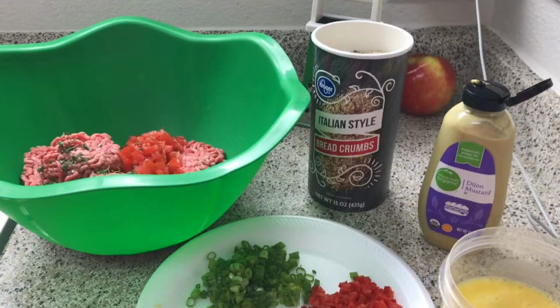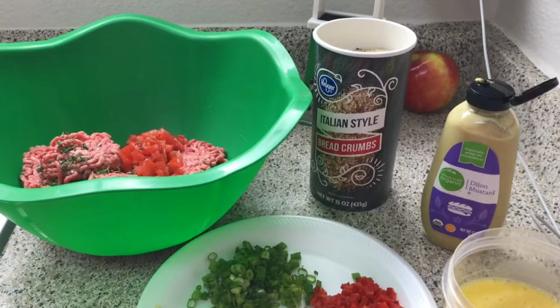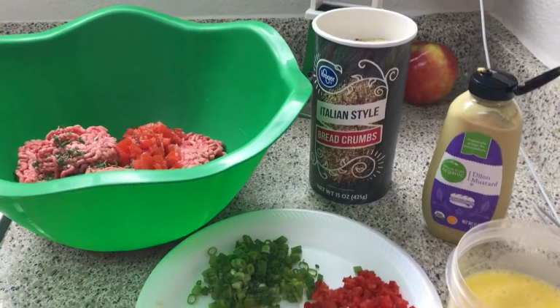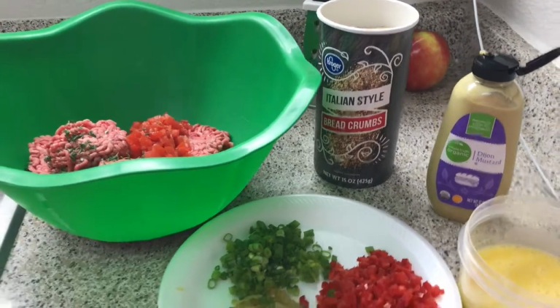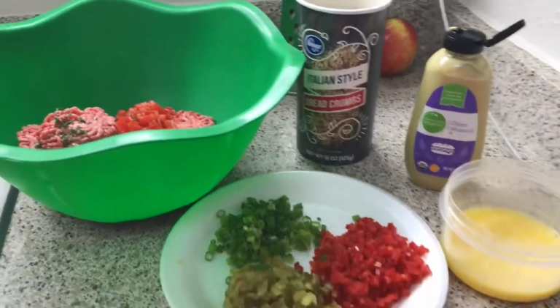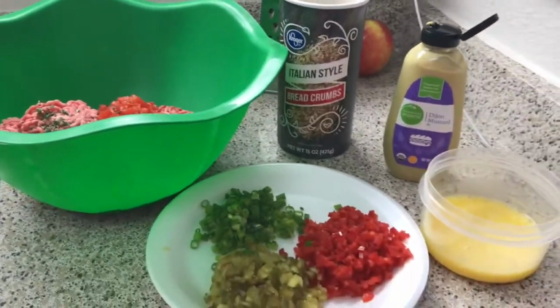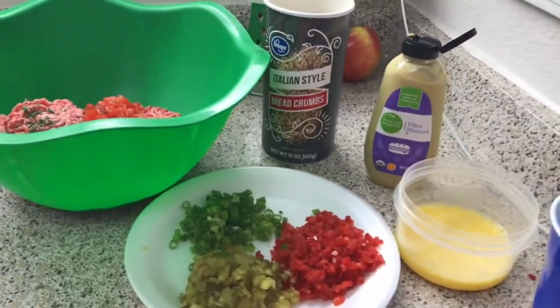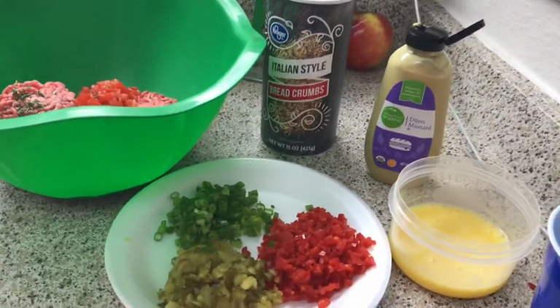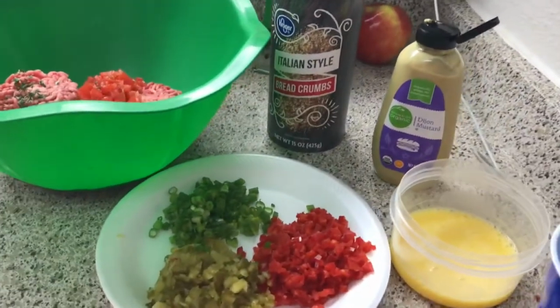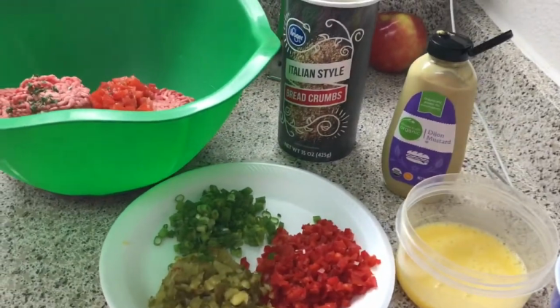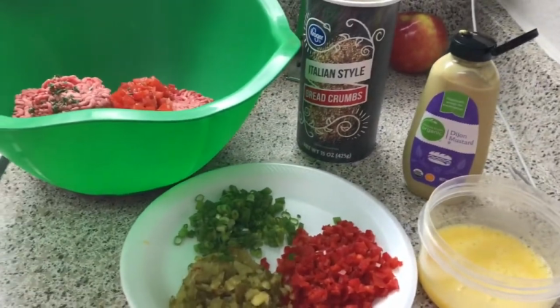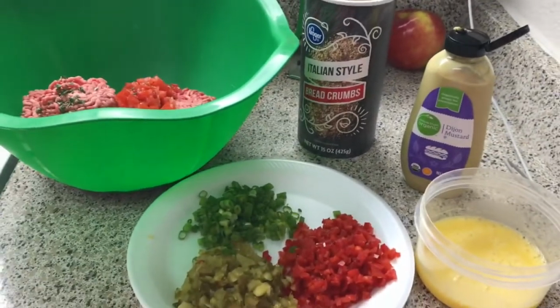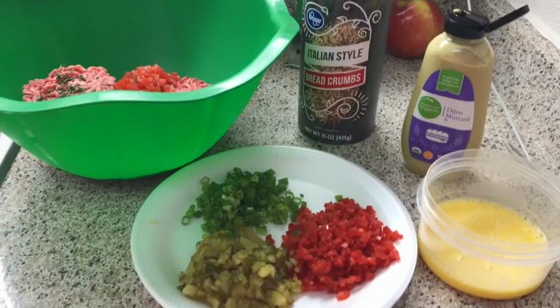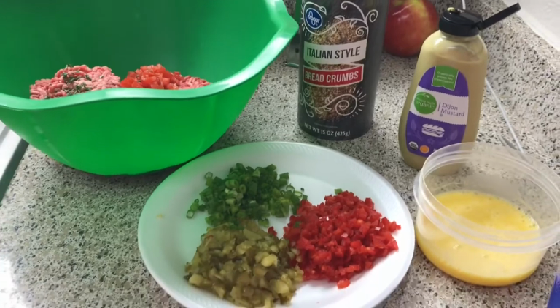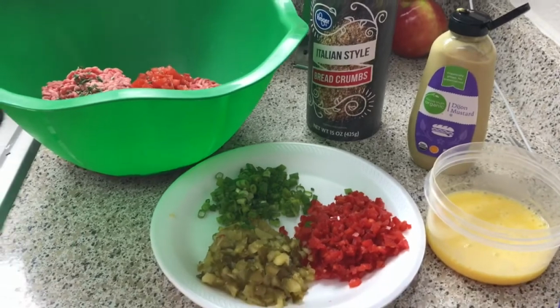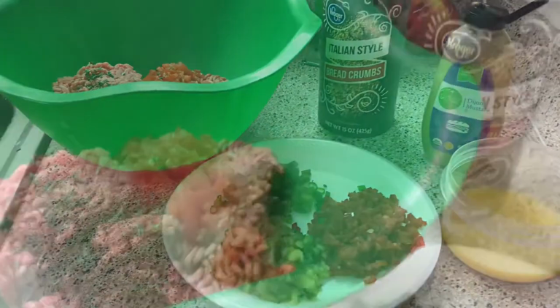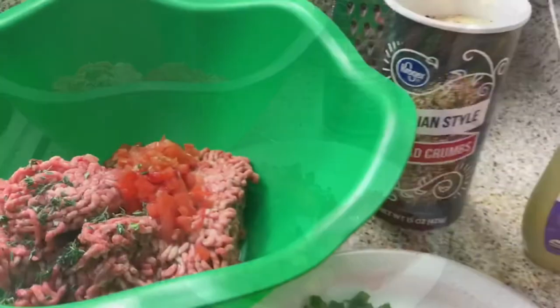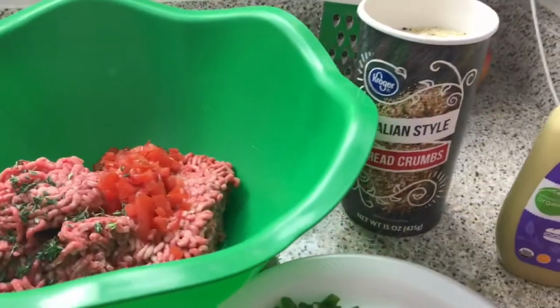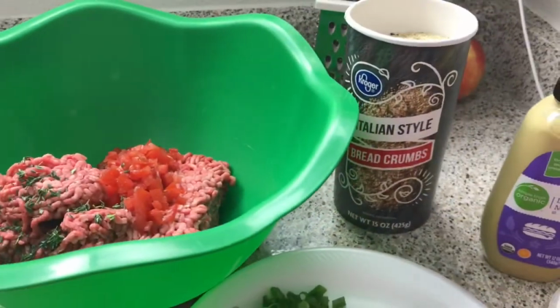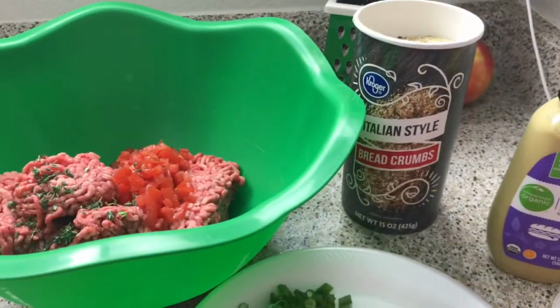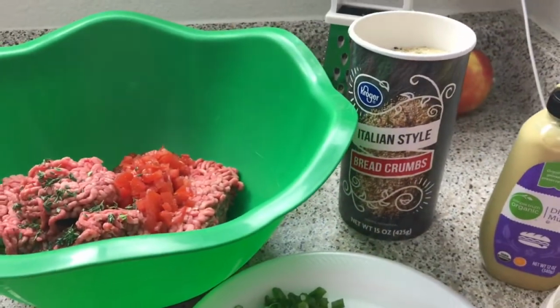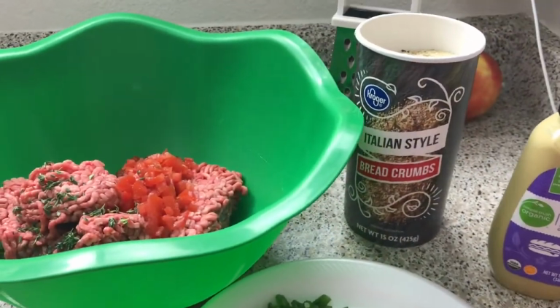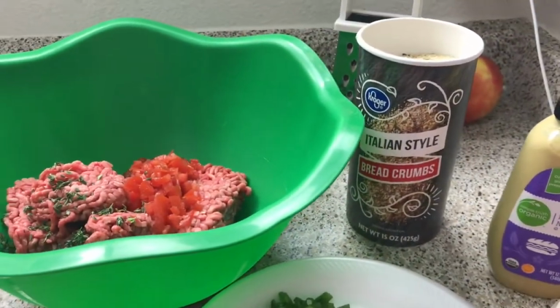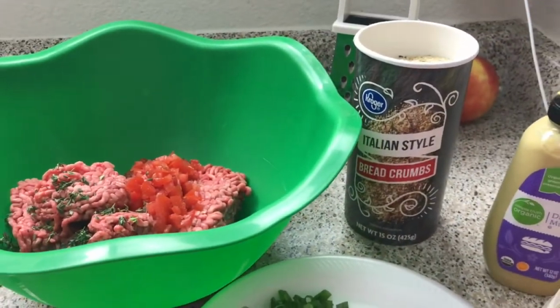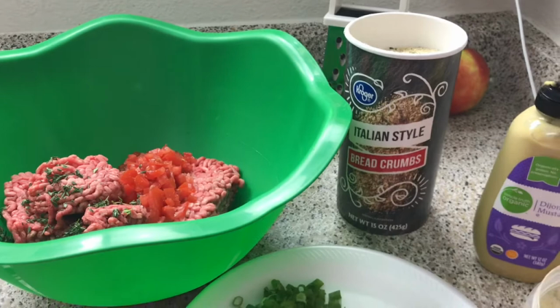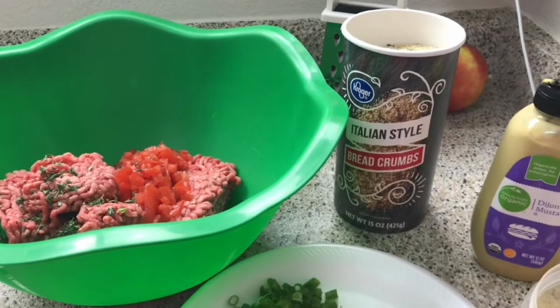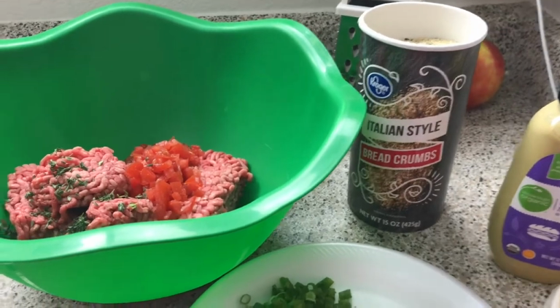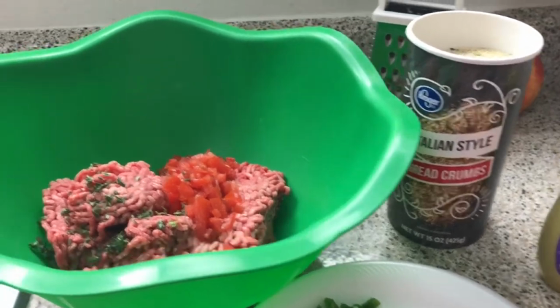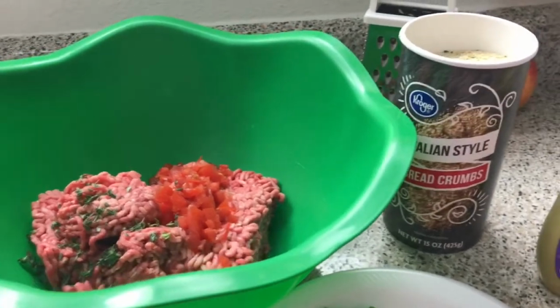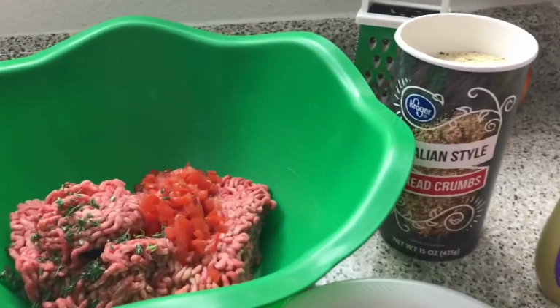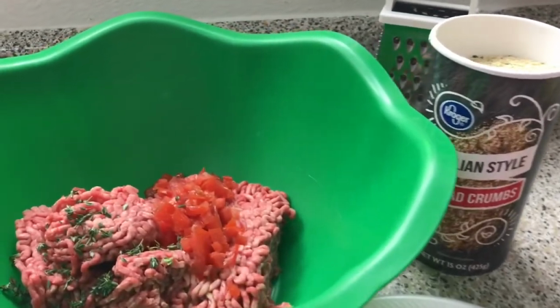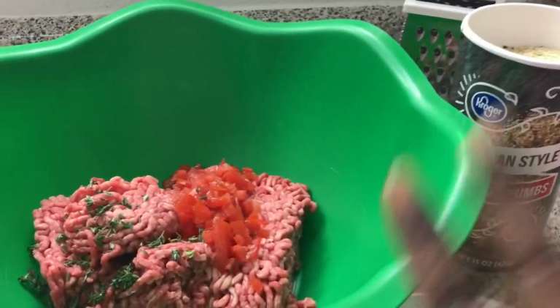Hey guys, so today I'm about to make some barbecue cheeseburger meatballs. I have to use my phone for this because all of our equipment is already packed up to go.